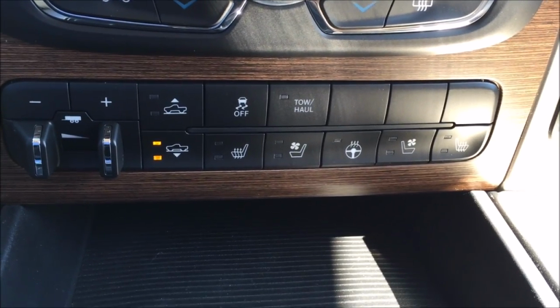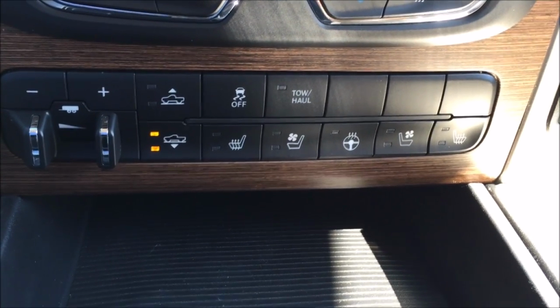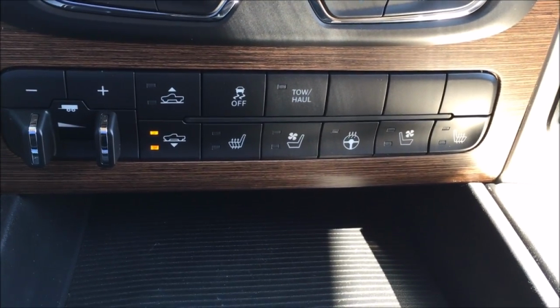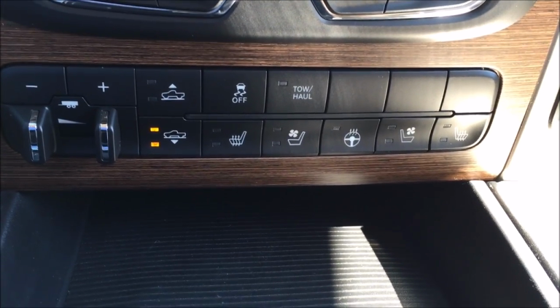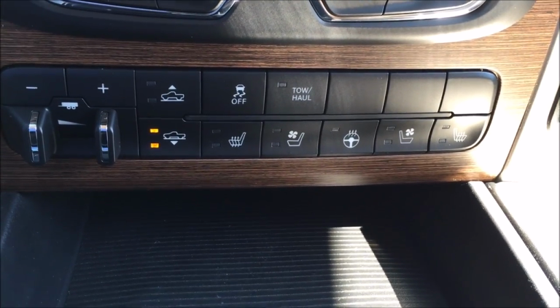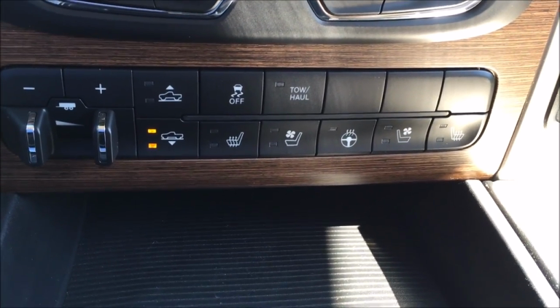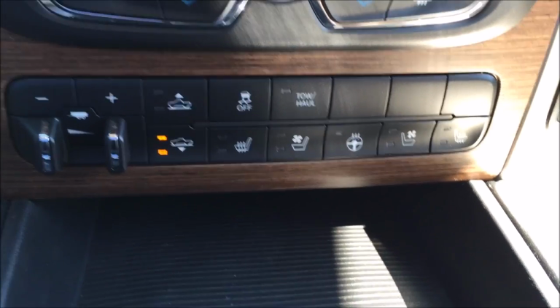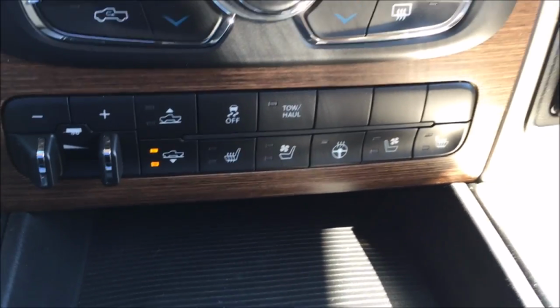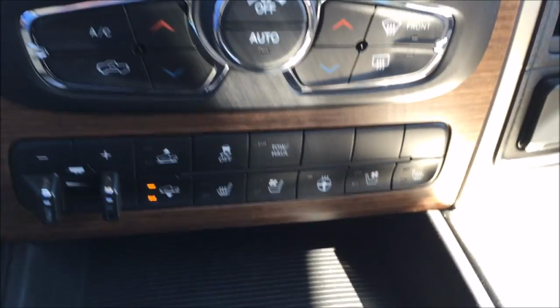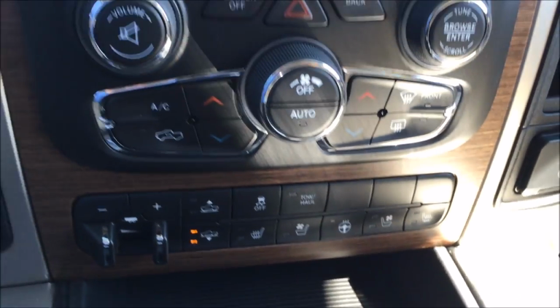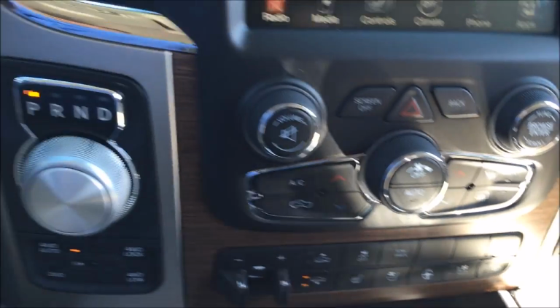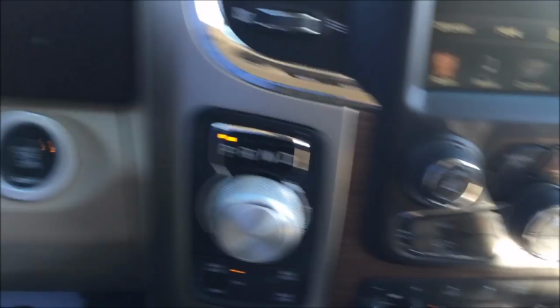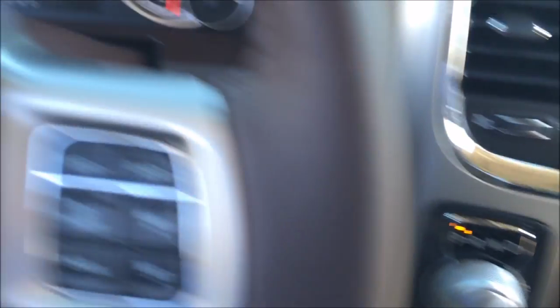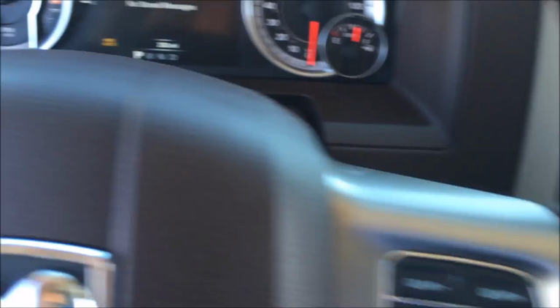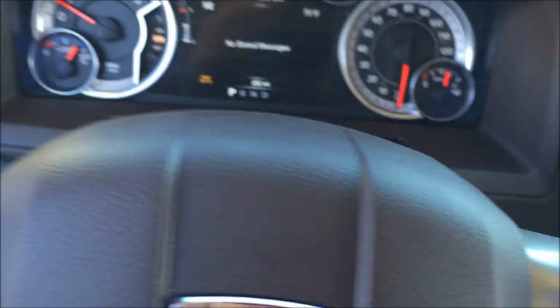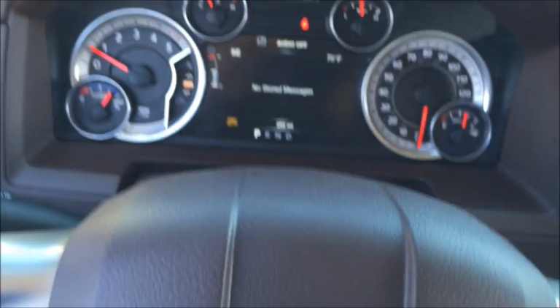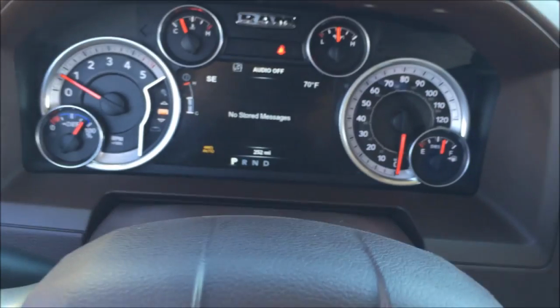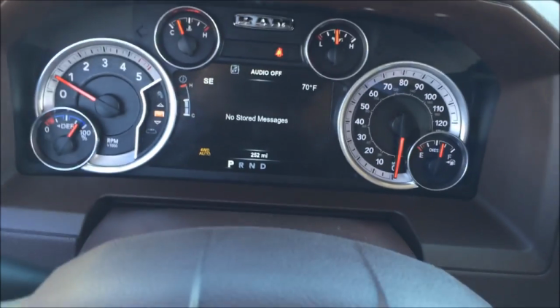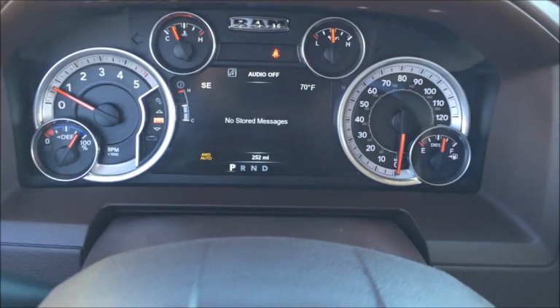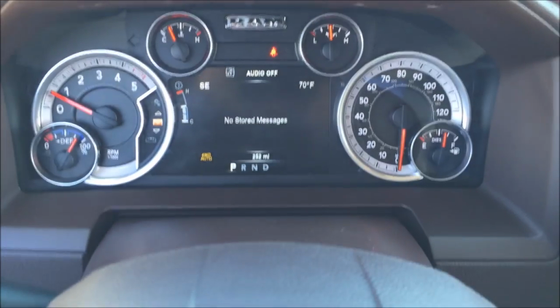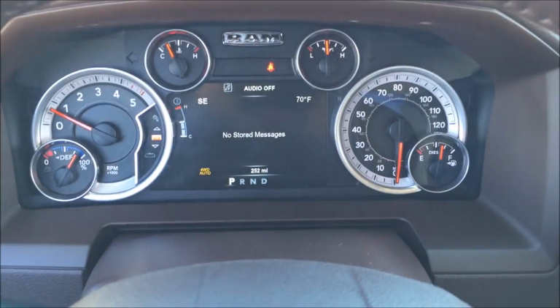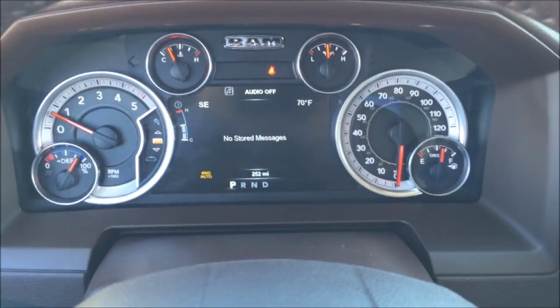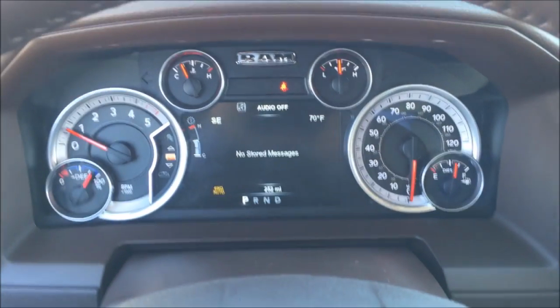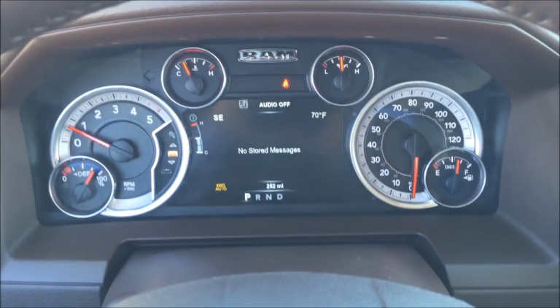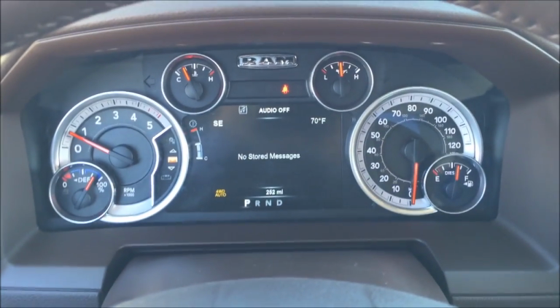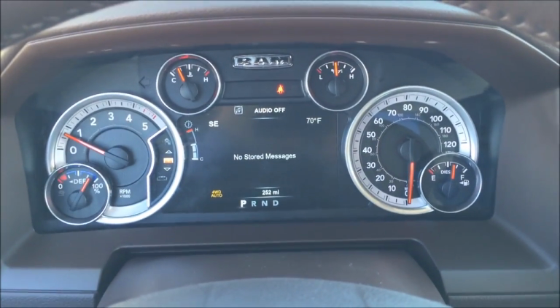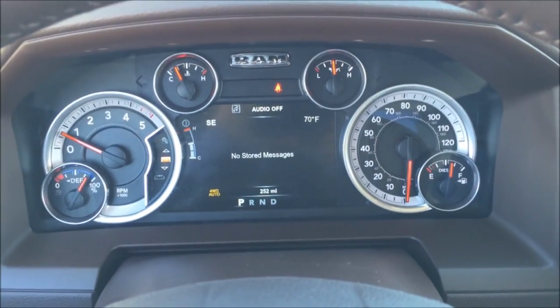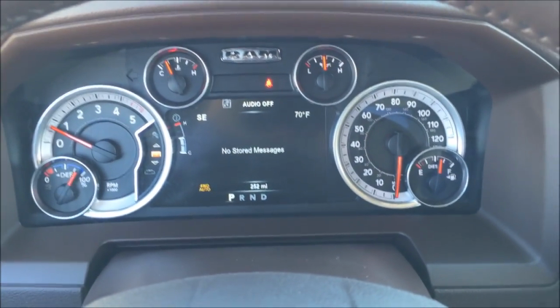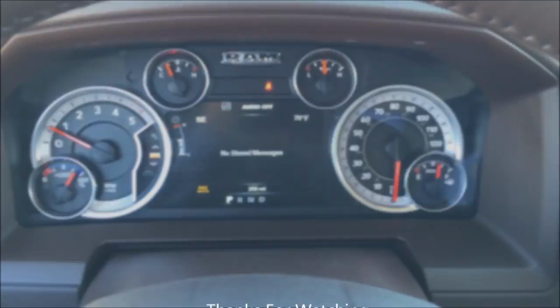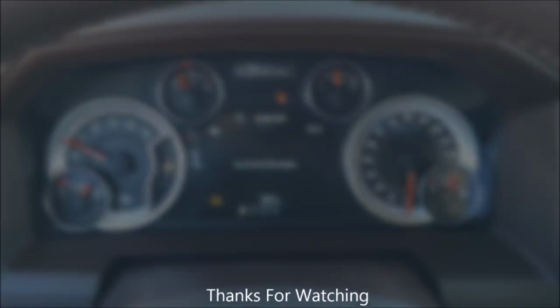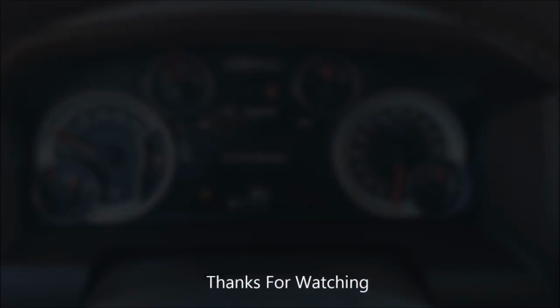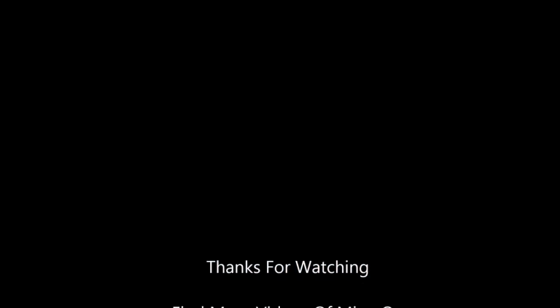So that's the four-corner air suspension by Ram. Come check it out for a better demo and, of course, experience it yourself. Thanks for watching, guys.